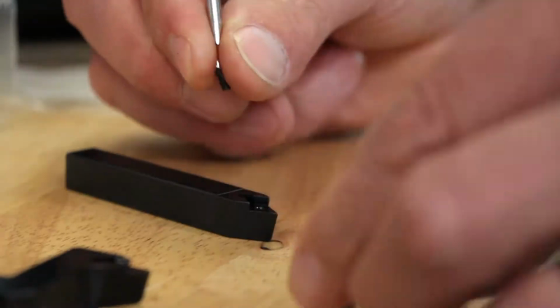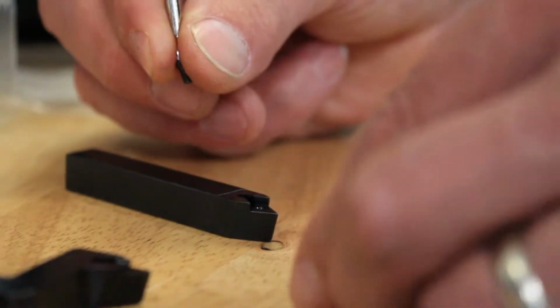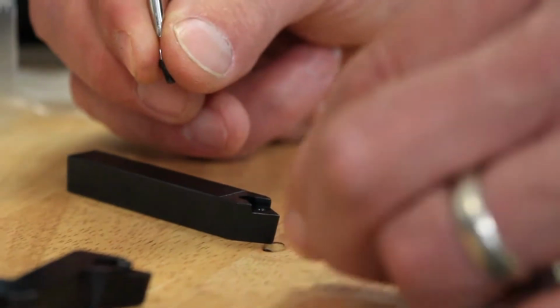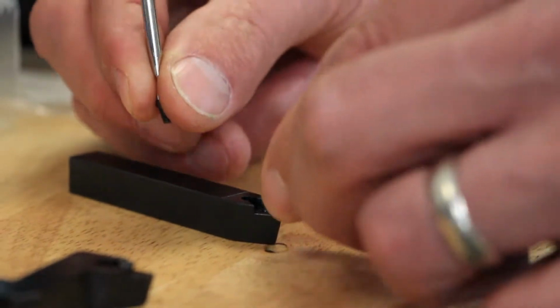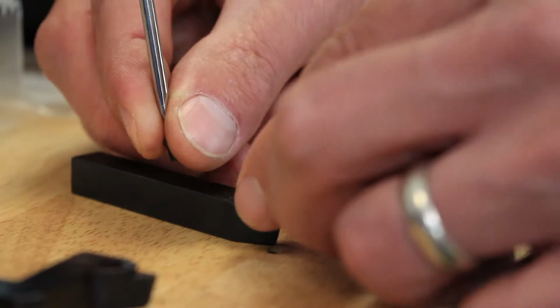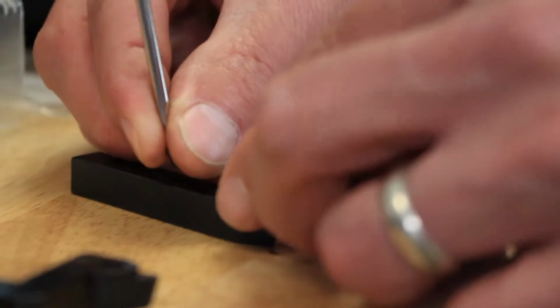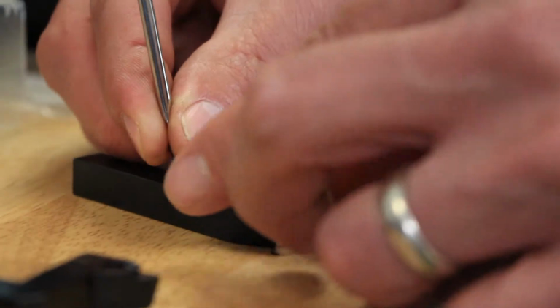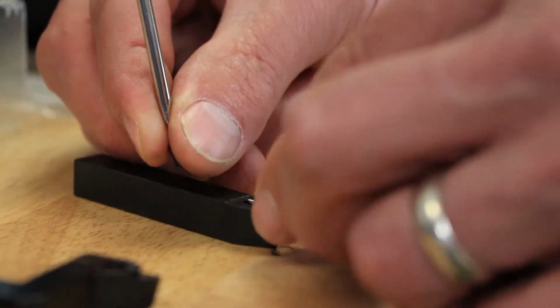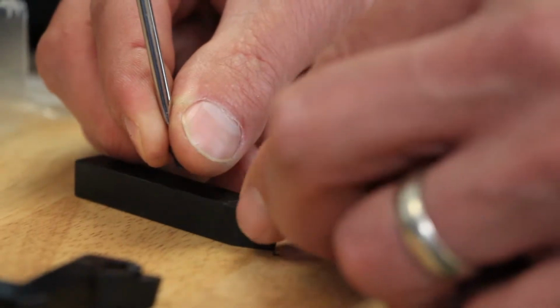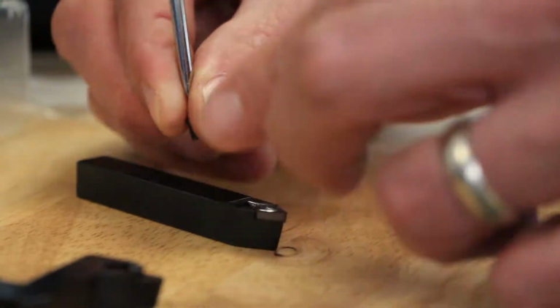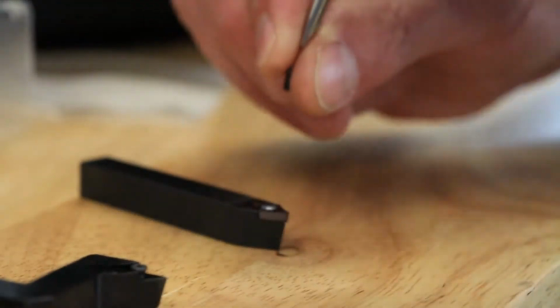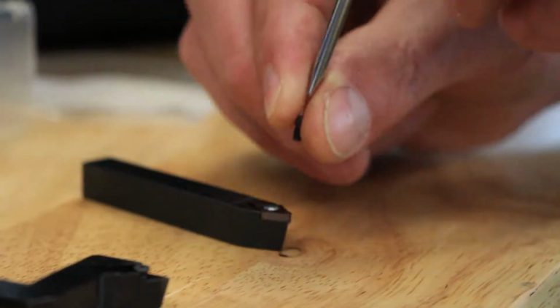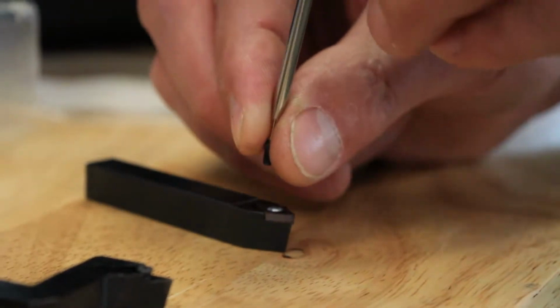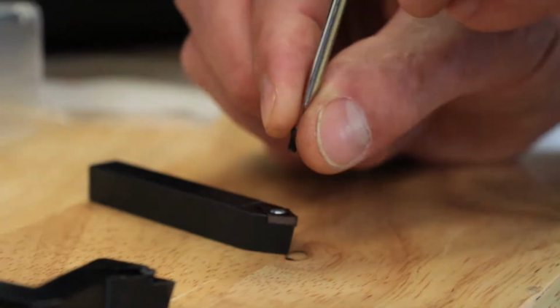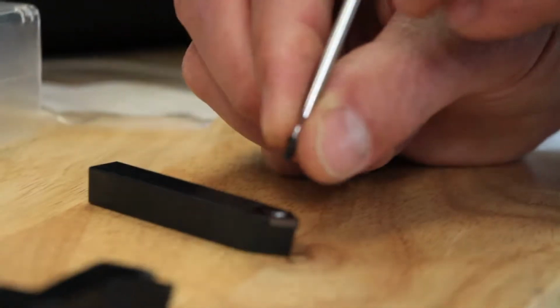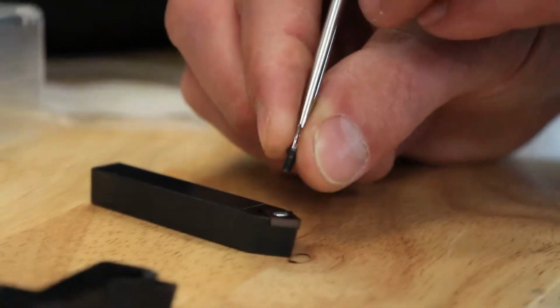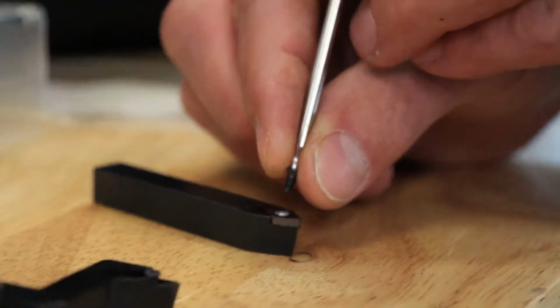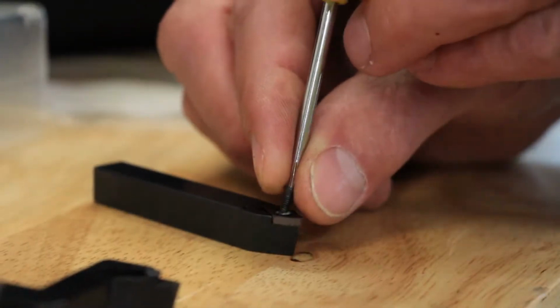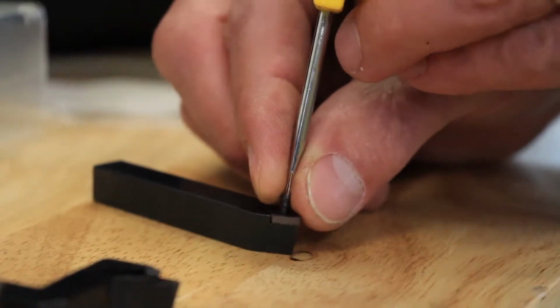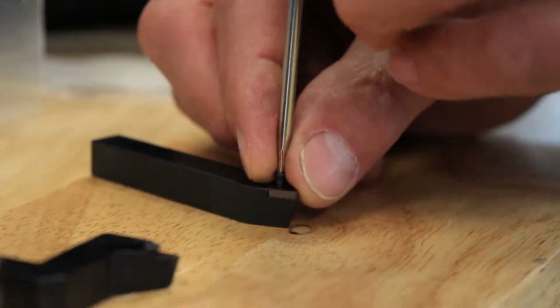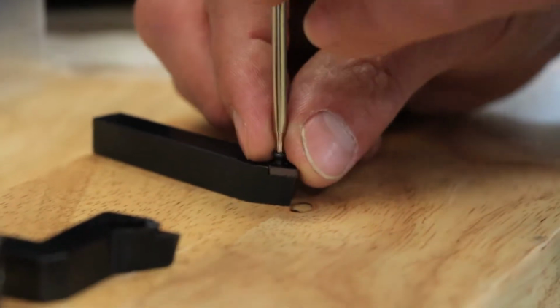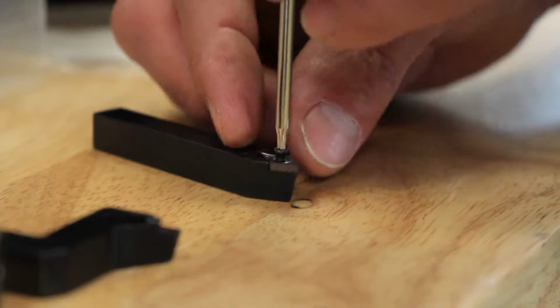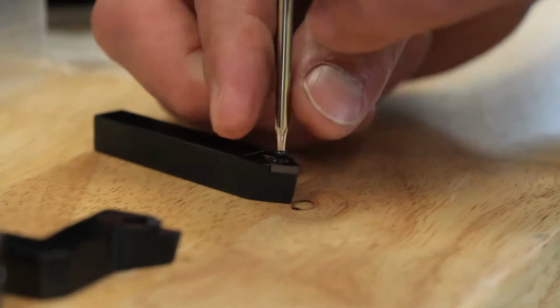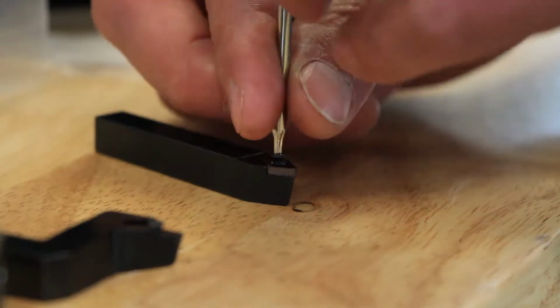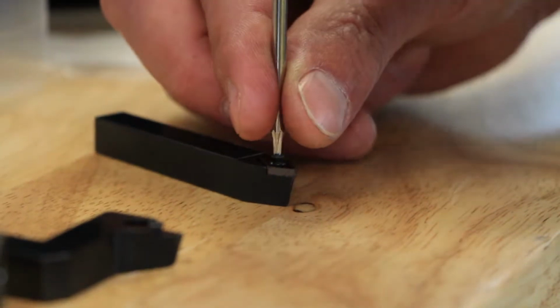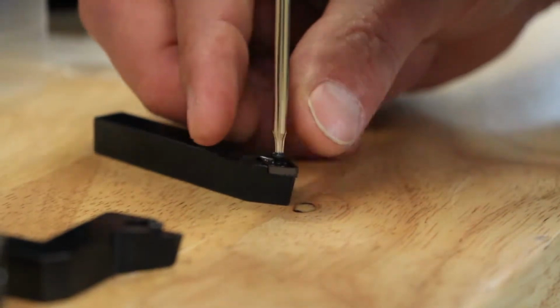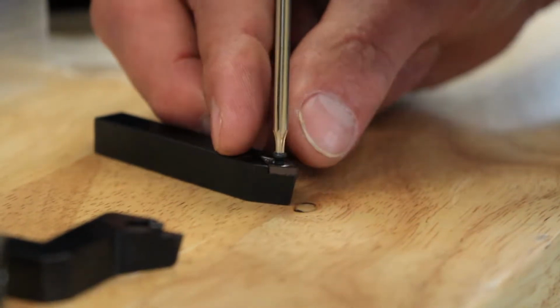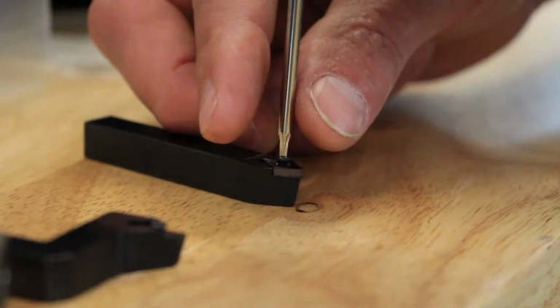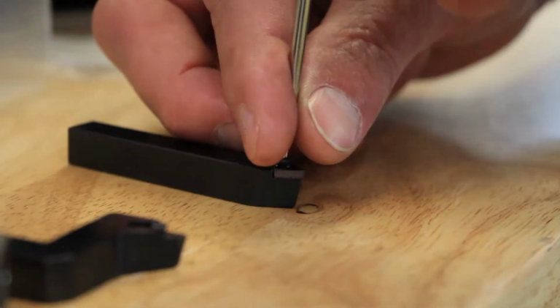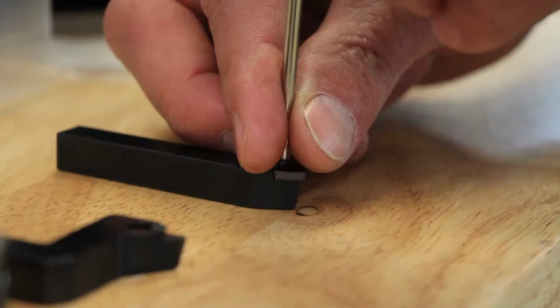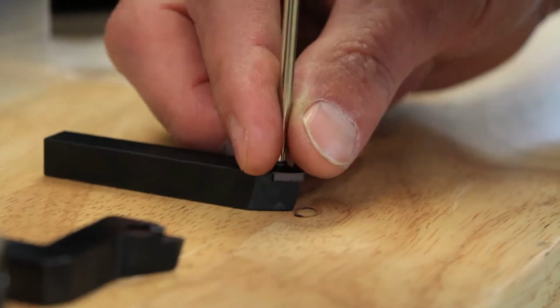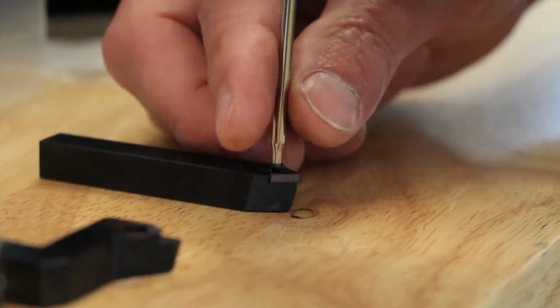Attach the insert to the insert holder using the torx wrench and screws found in the plastic insert holder case. Keep in mind that the quarter inch inserts are double sided and can be flipped over when one side becomes dull.